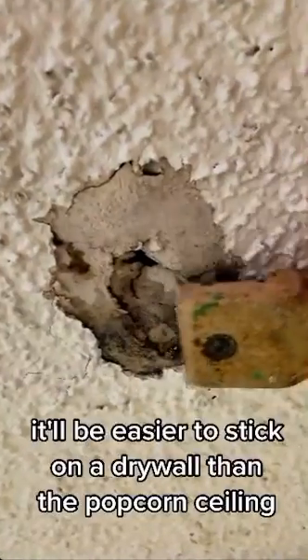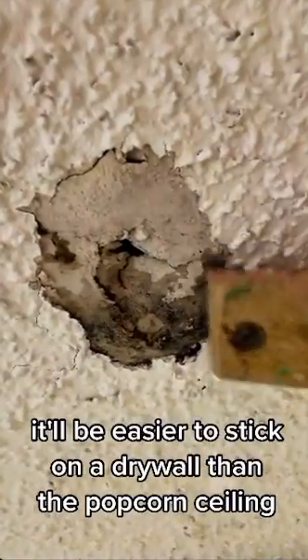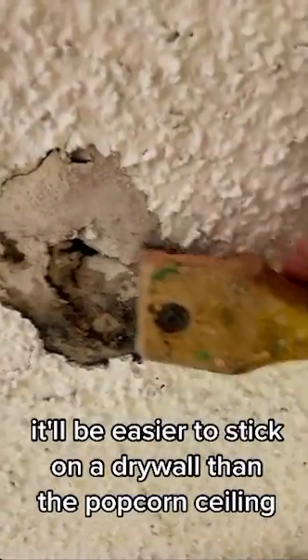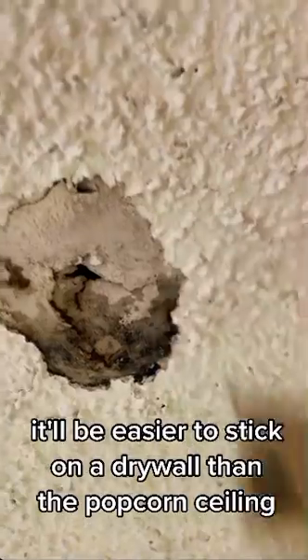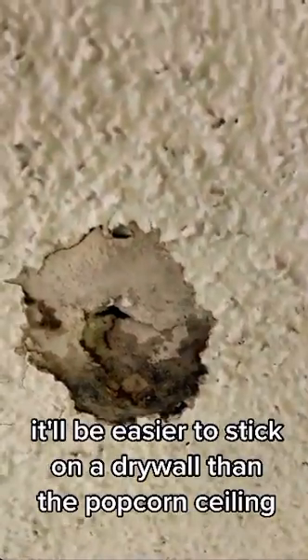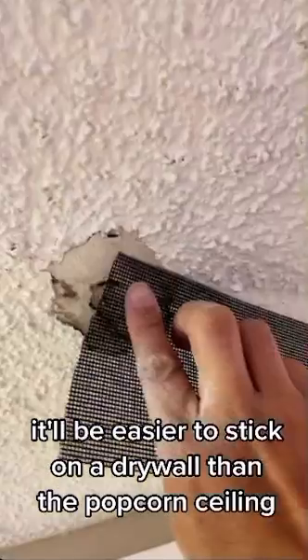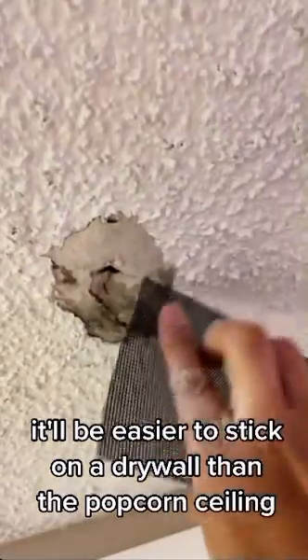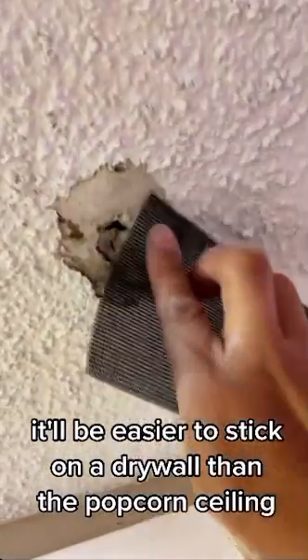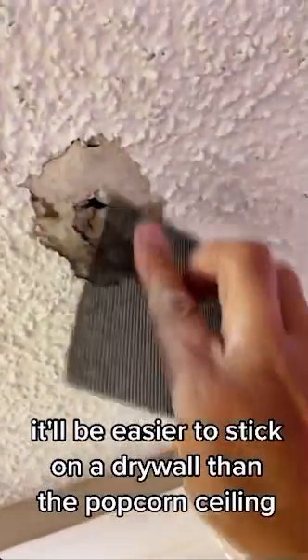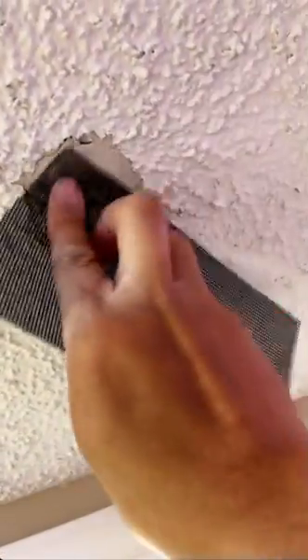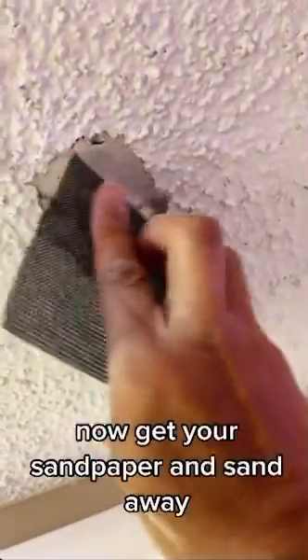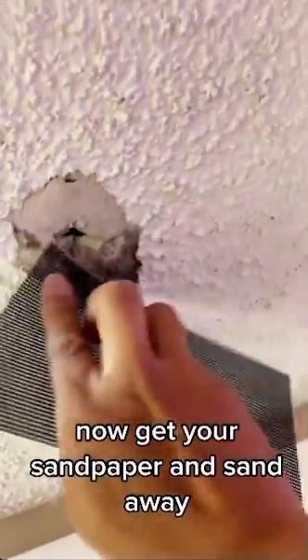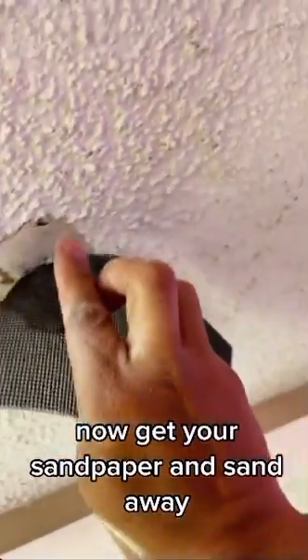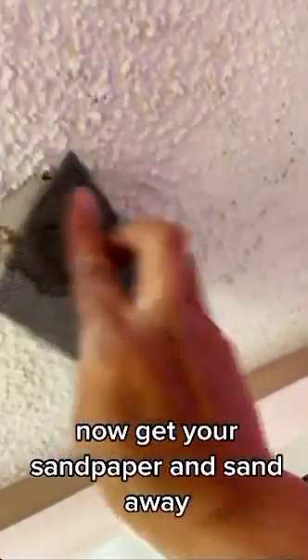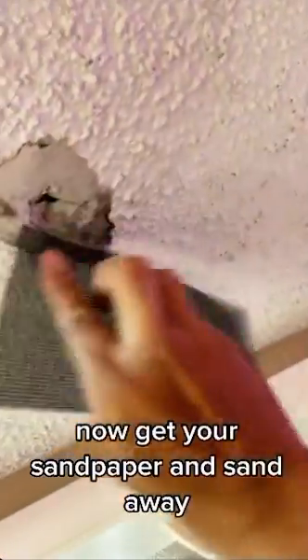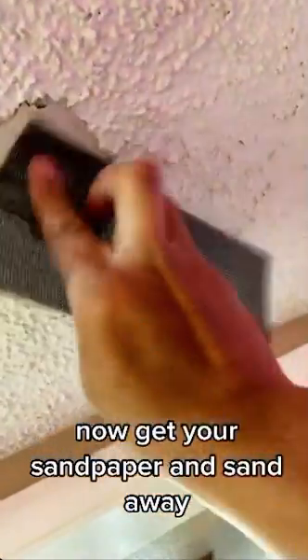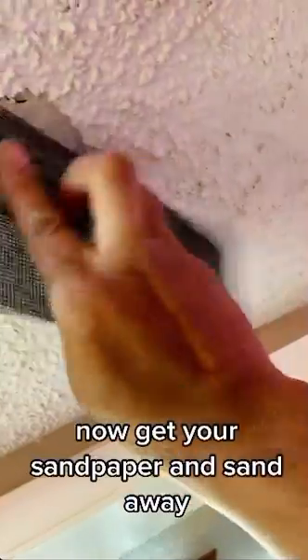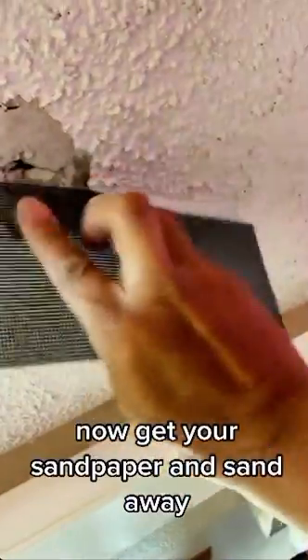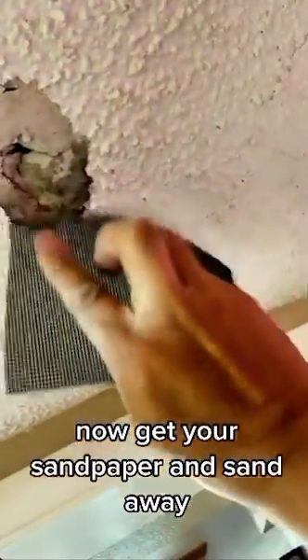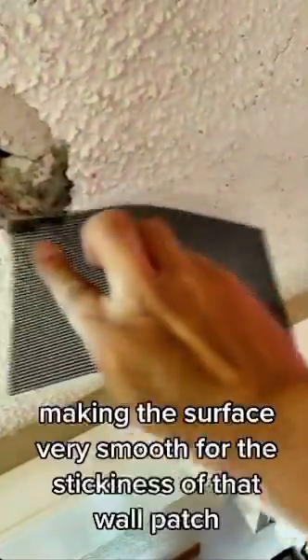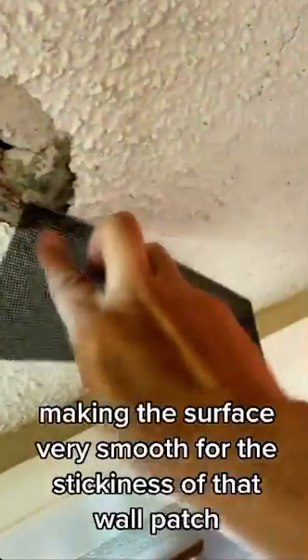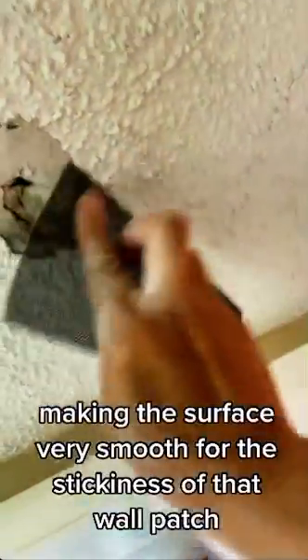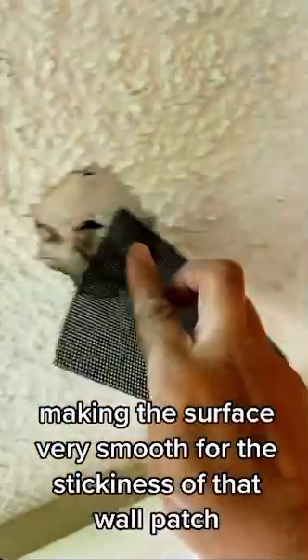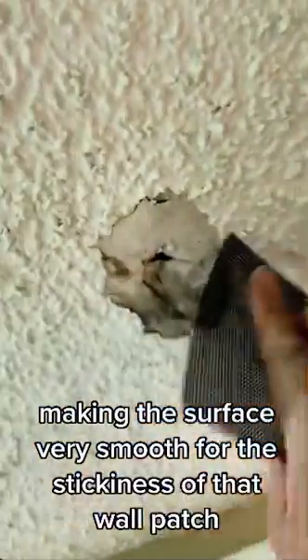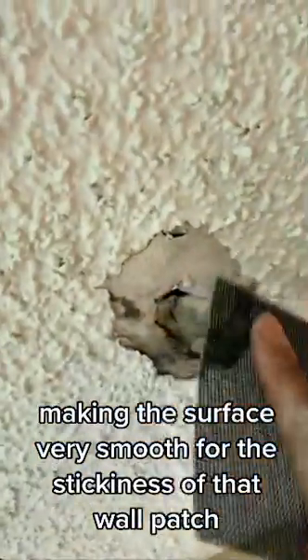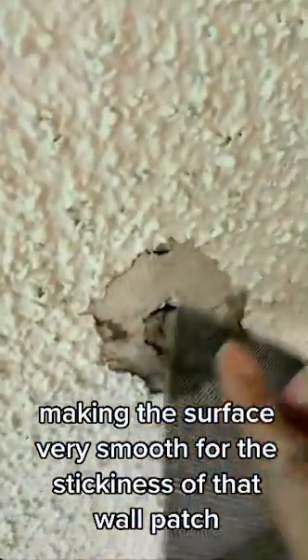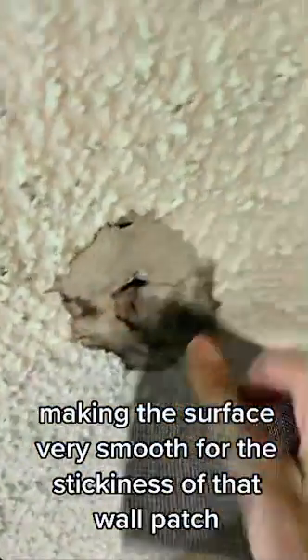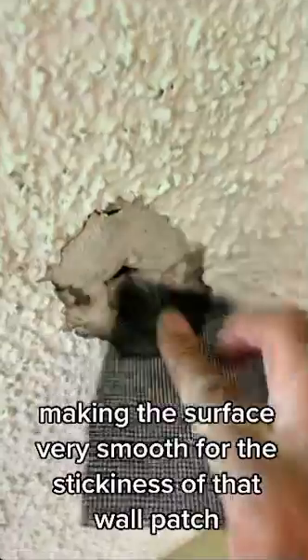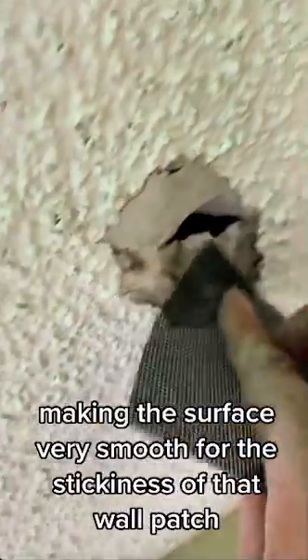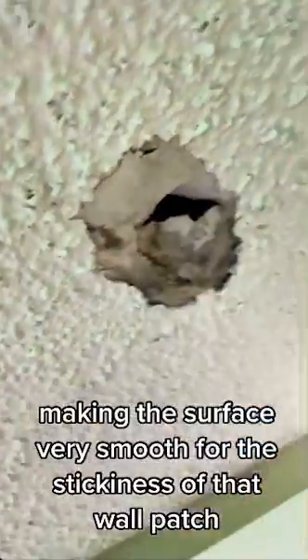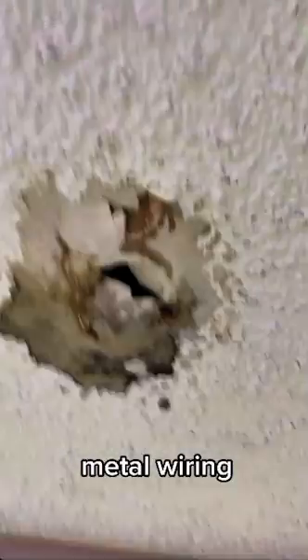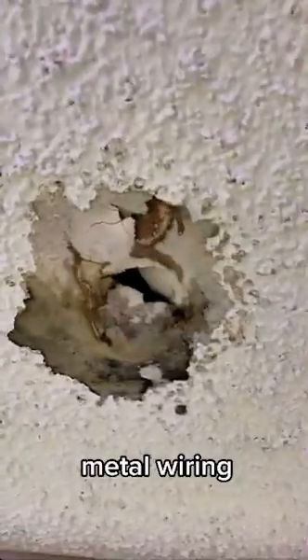It'll be easier to stick on drywall than the popcorn ceiling. Now get your sandpaper and sand away, making the surface very smooth for the stickiness of that wall patch metal wiring.